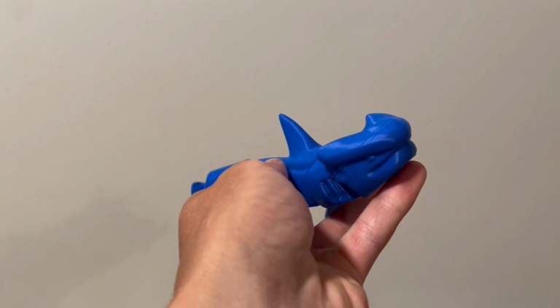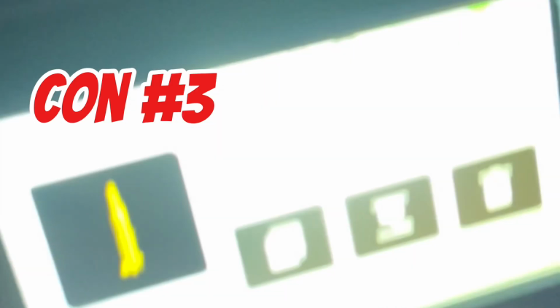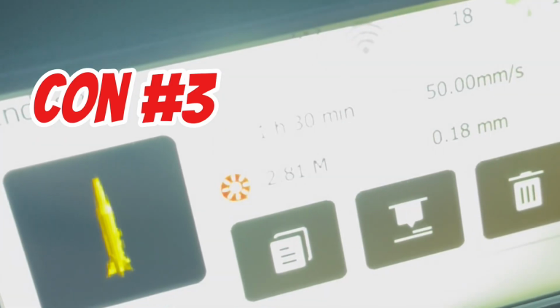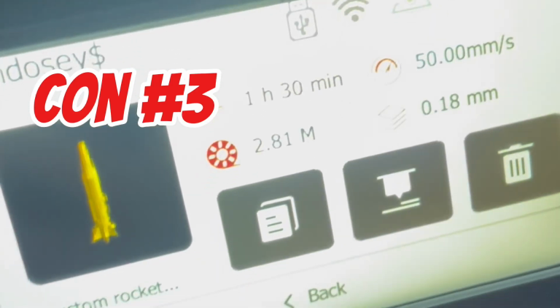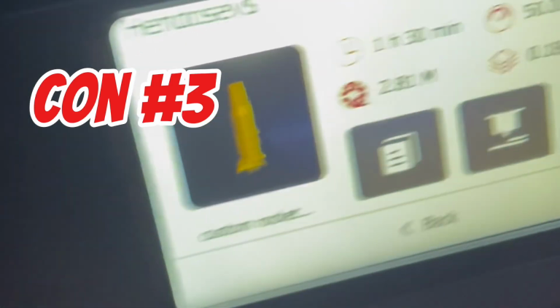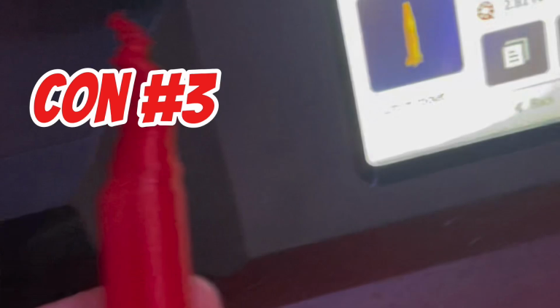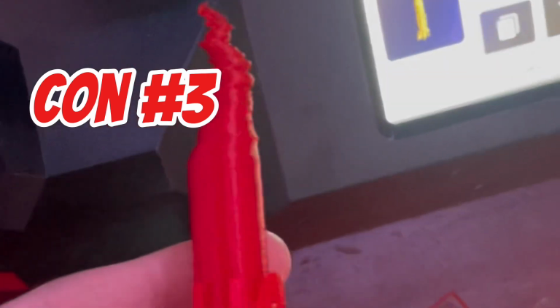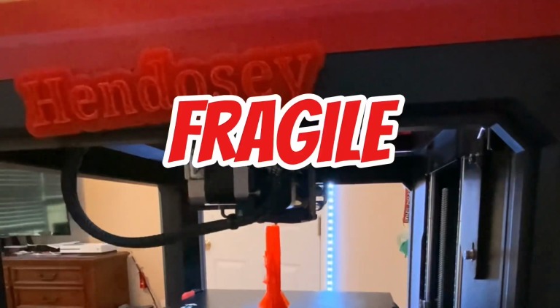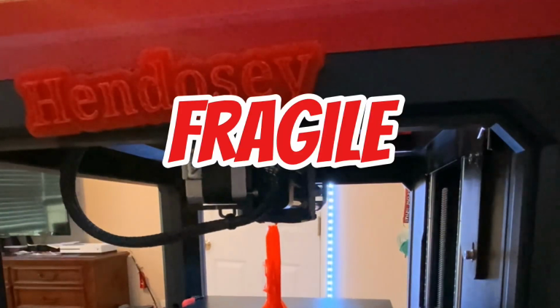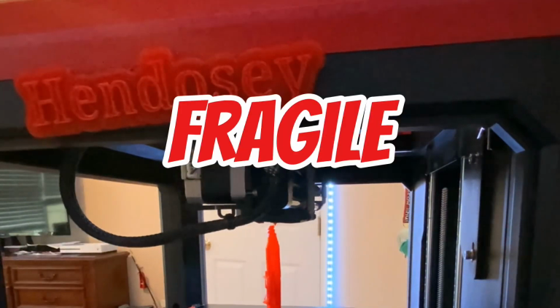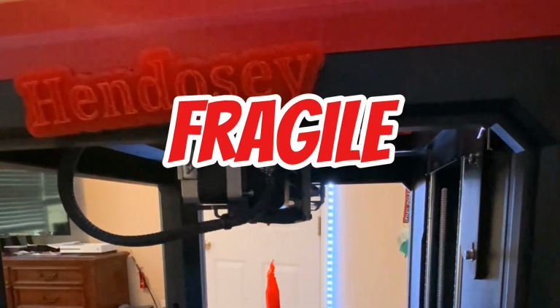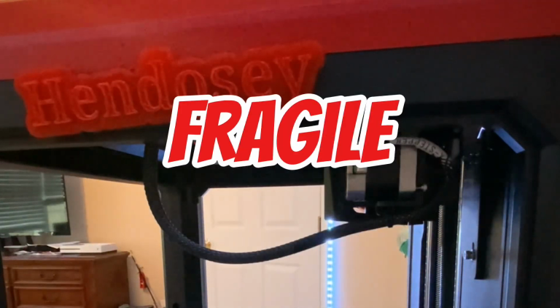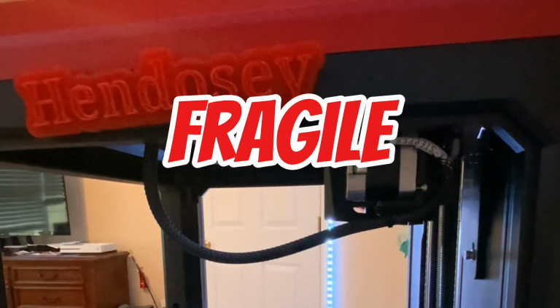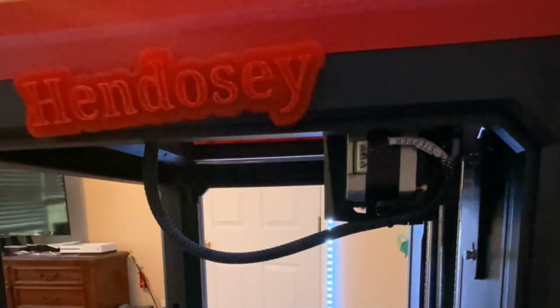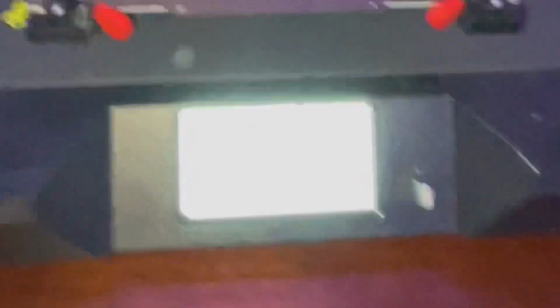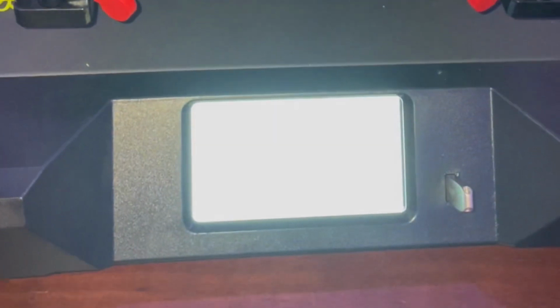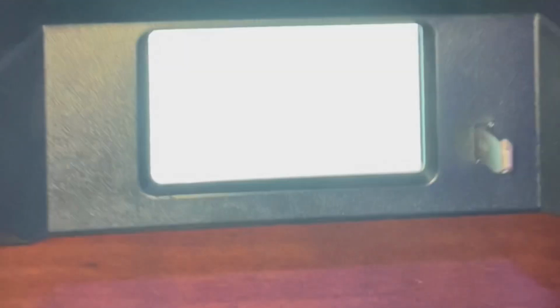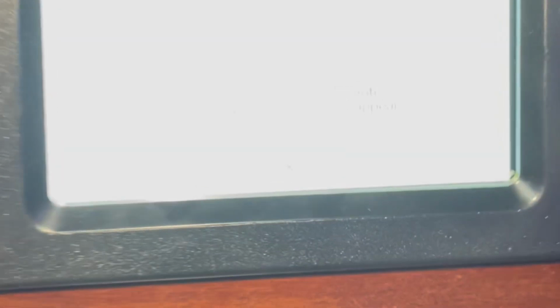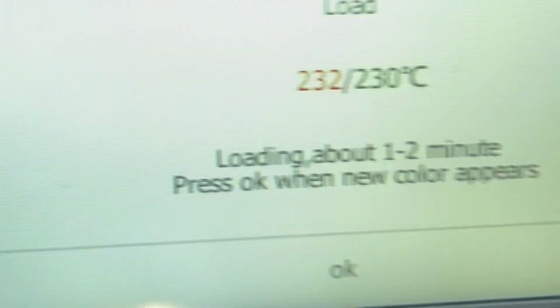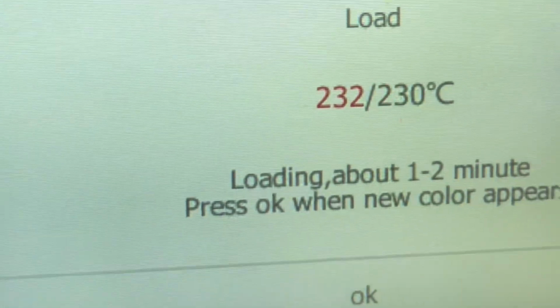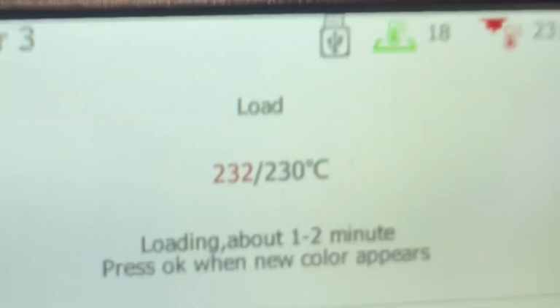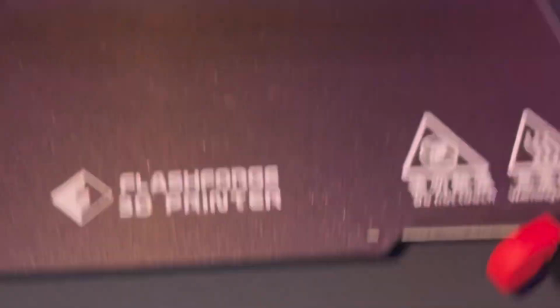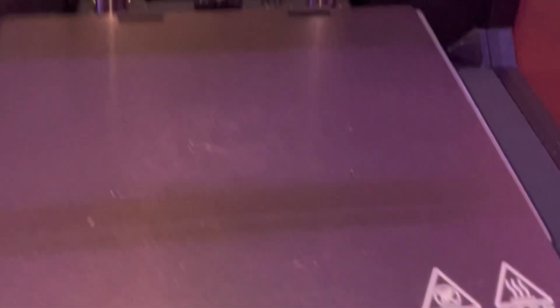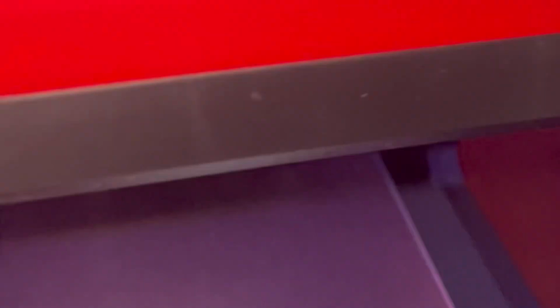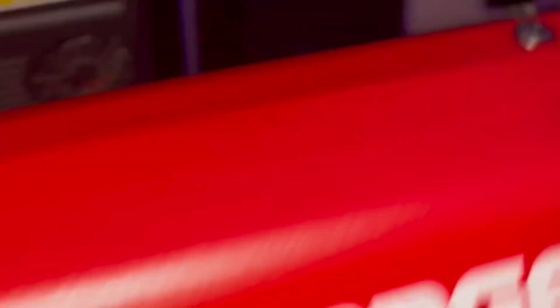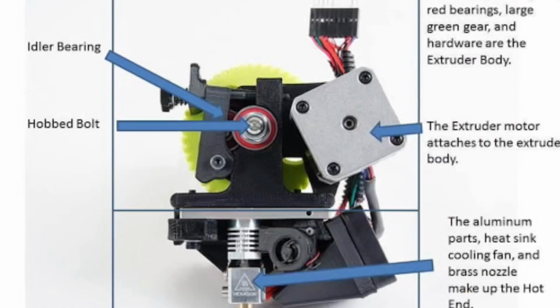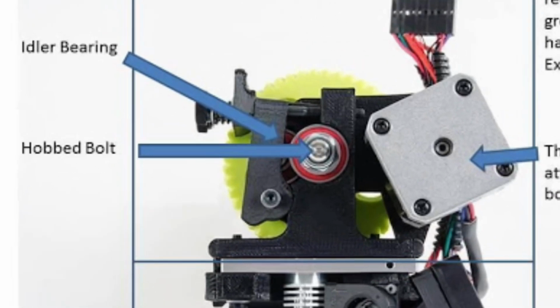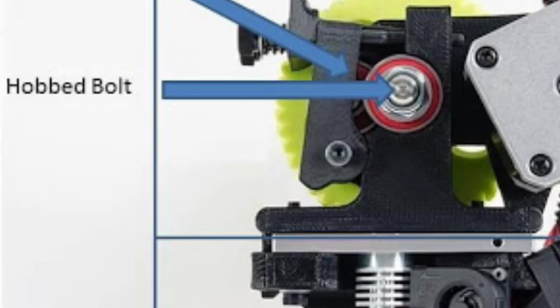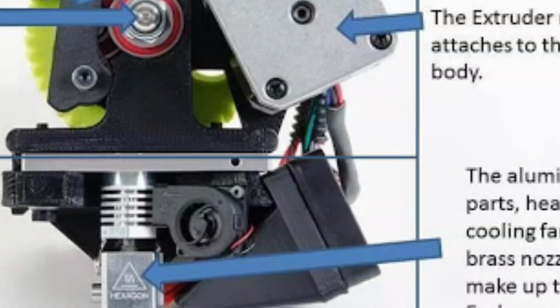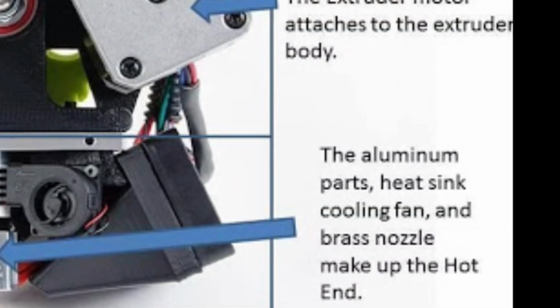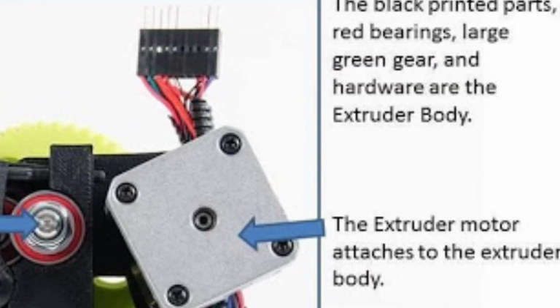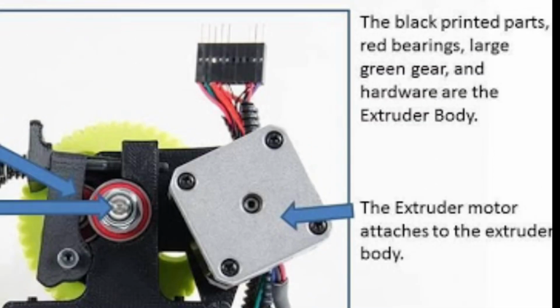The third con is that these parts are fragile and you've got to be super careful with them. Just look at how intricate and complex this print is.